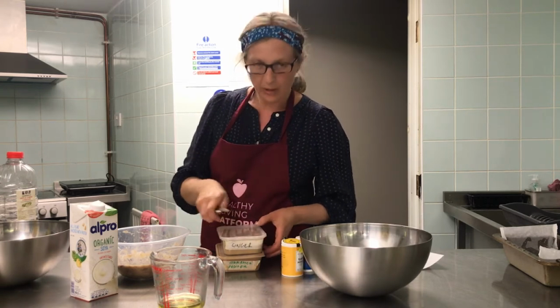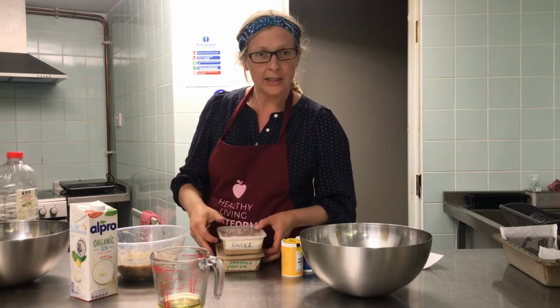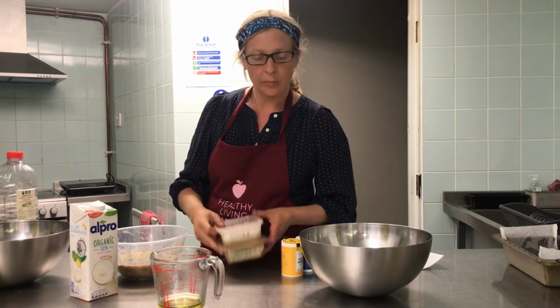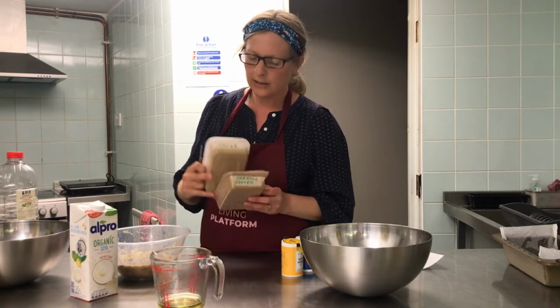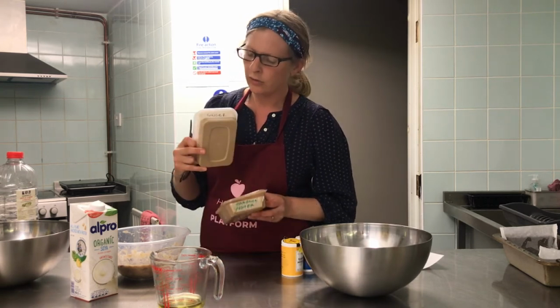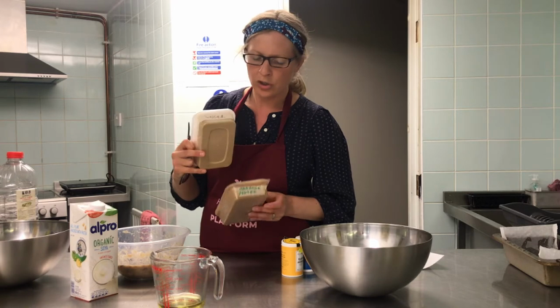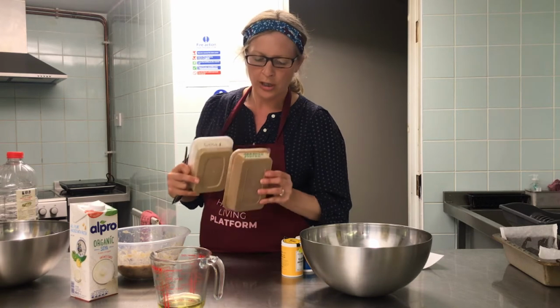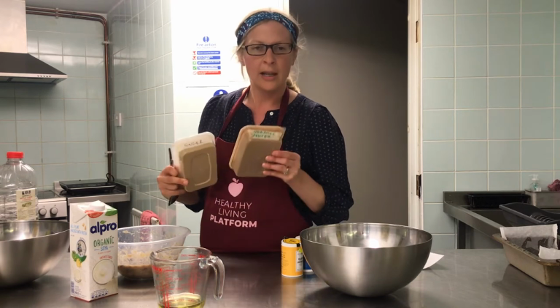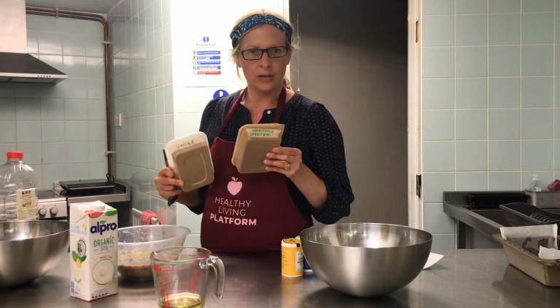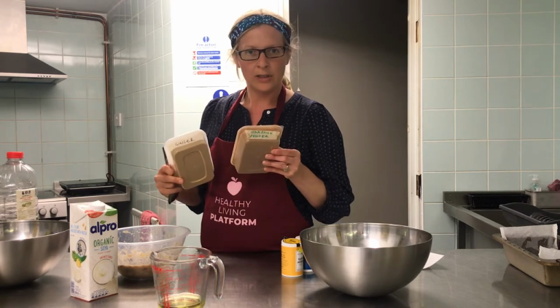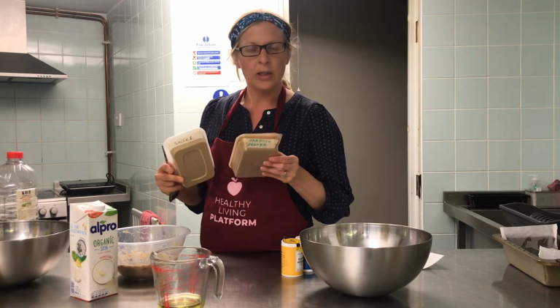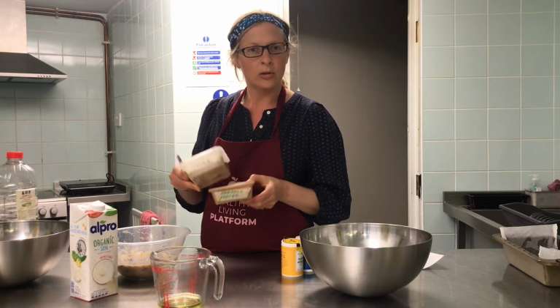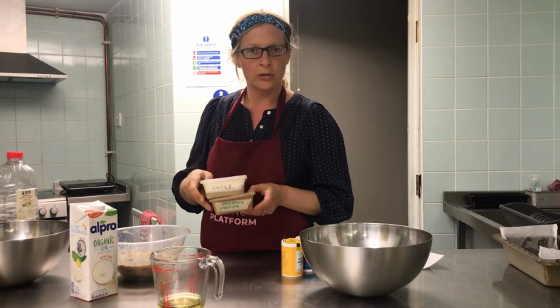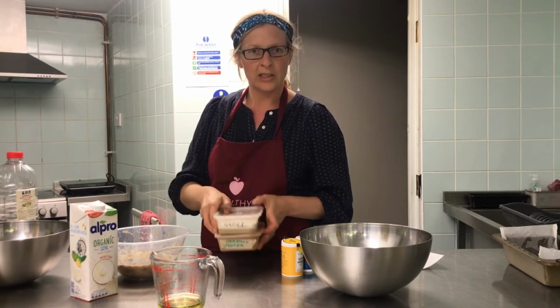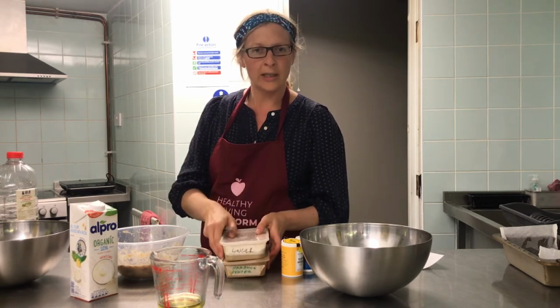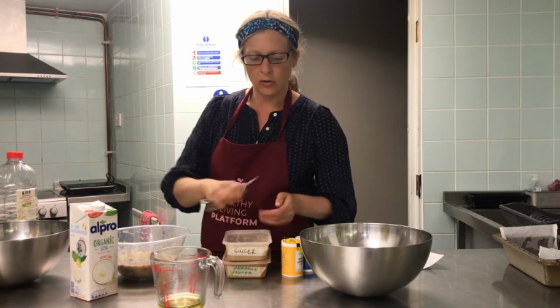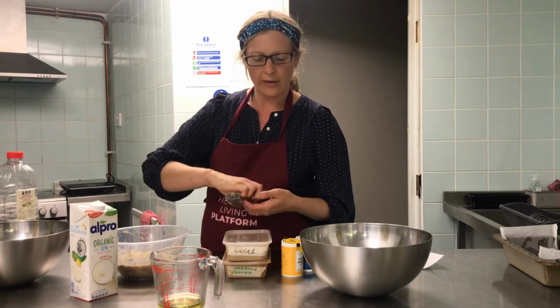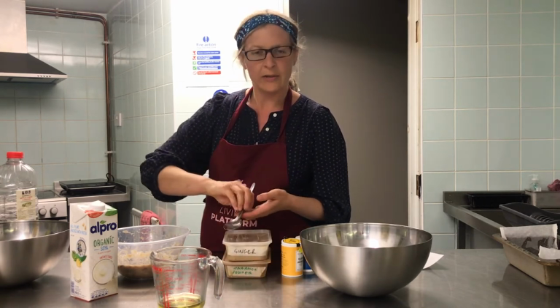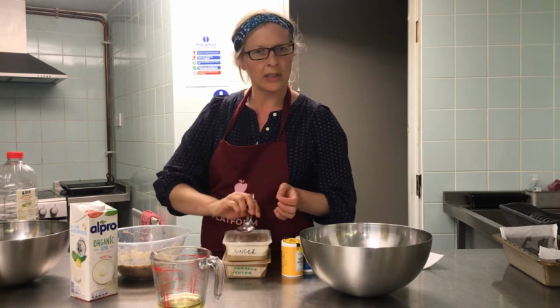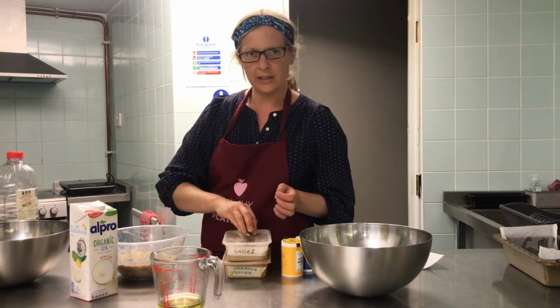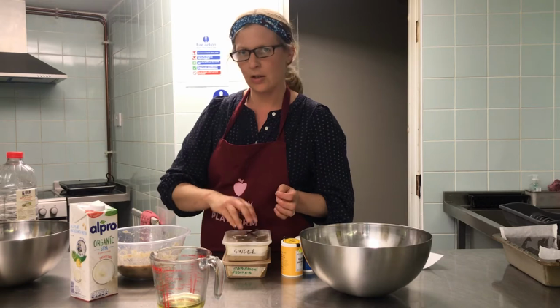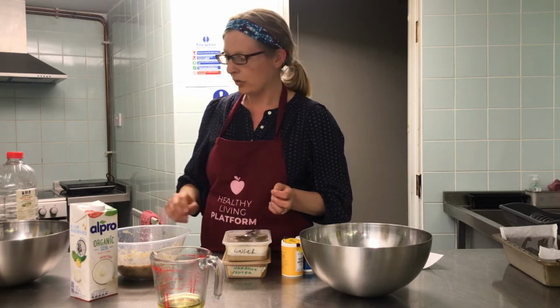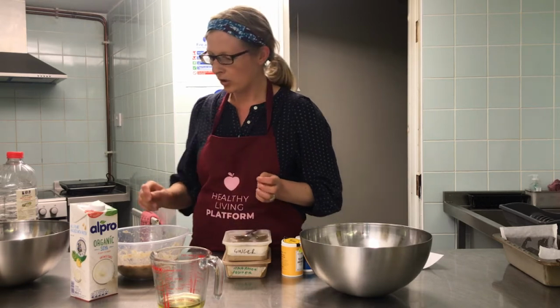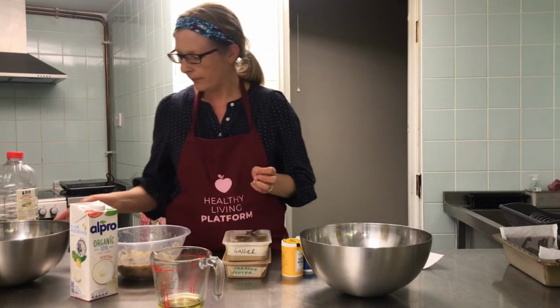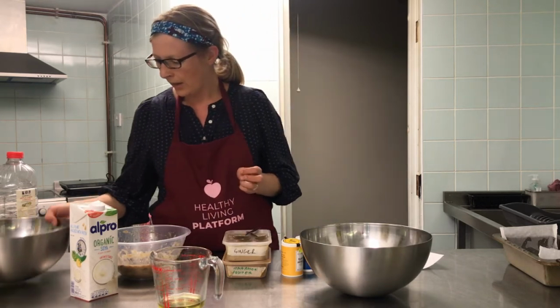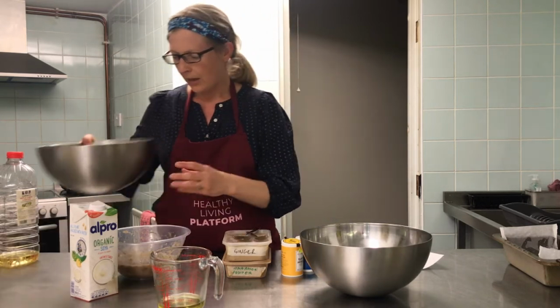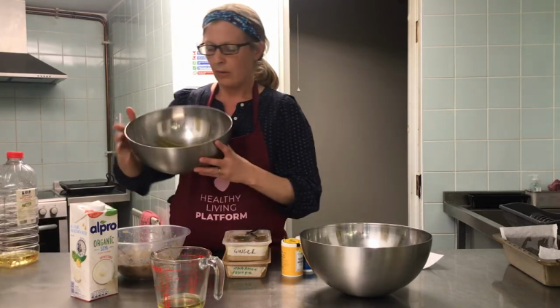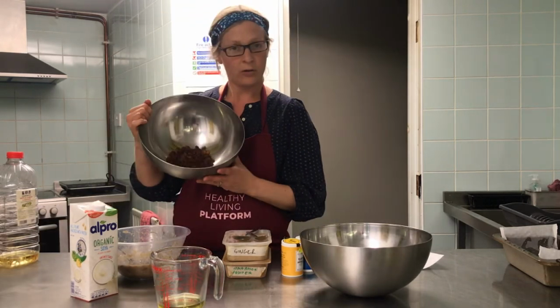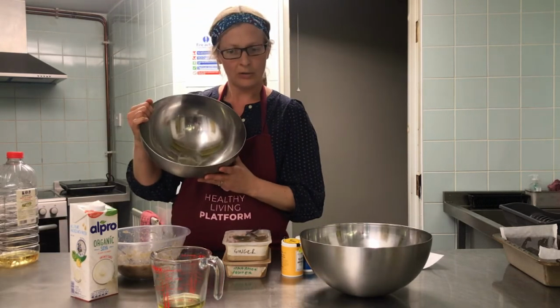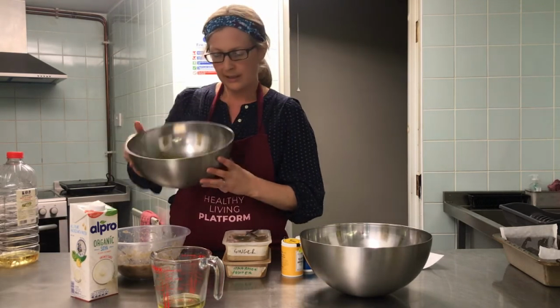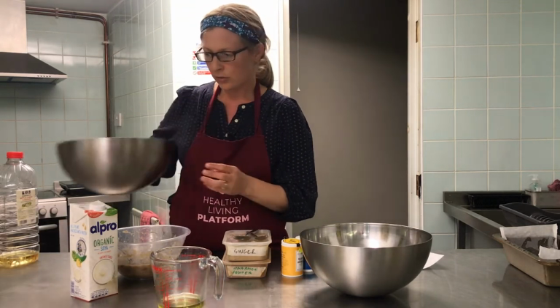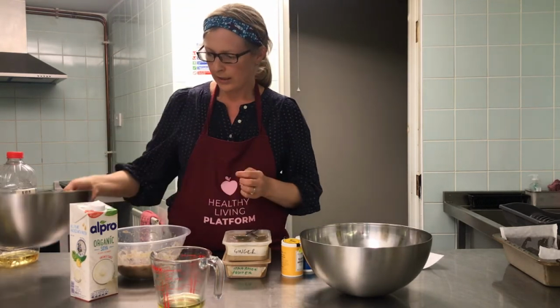I'm going to add some spices — we've got ground ginger and ground cinnamon. You could also use mixed spice or whatever kind of sweet spices you have in your kitchen. And we'll chuck in 100 grams of raisins.